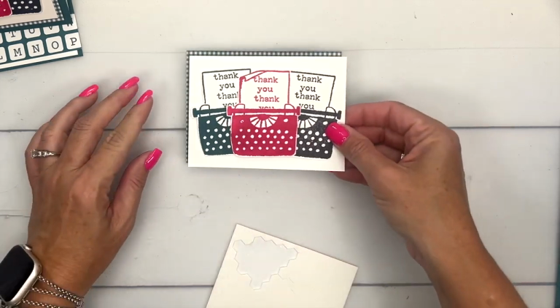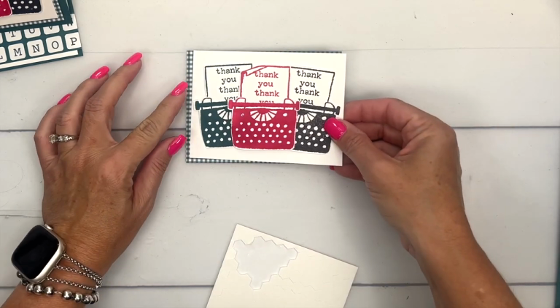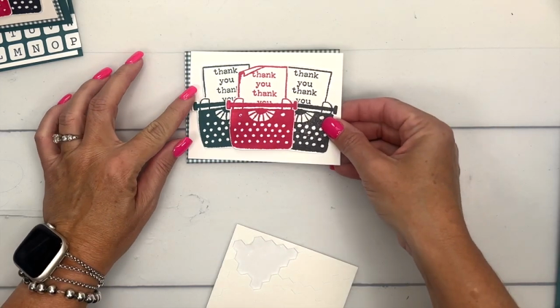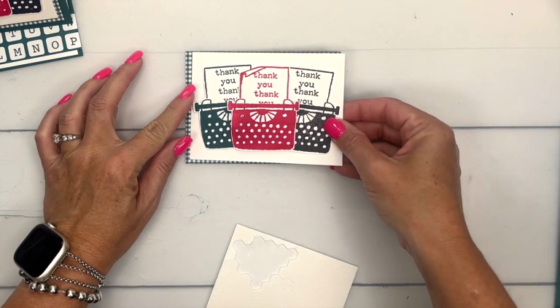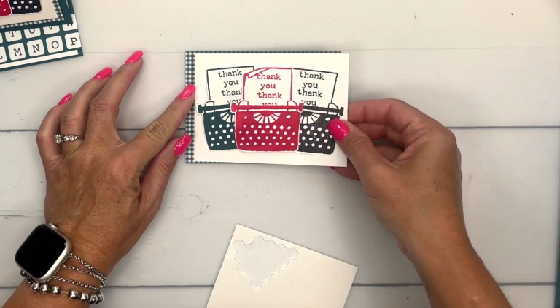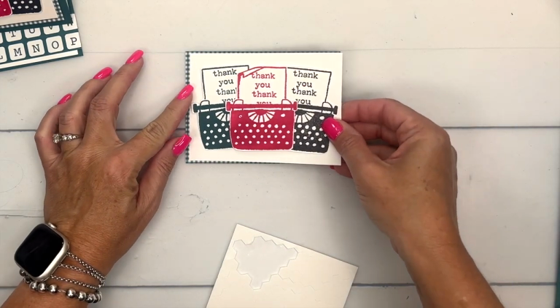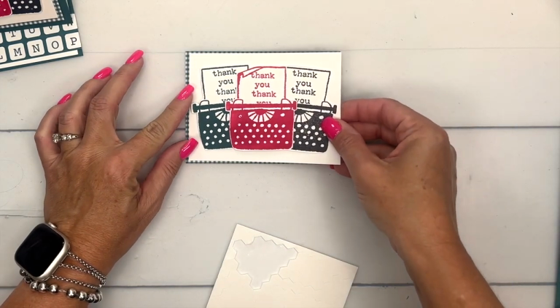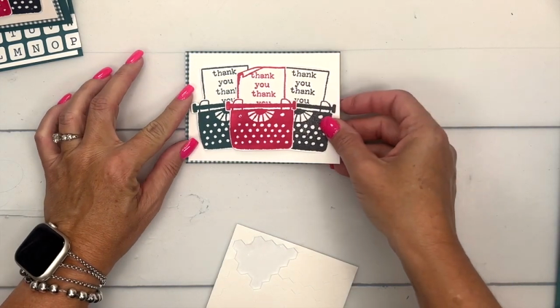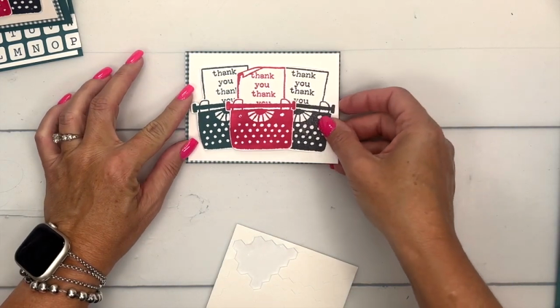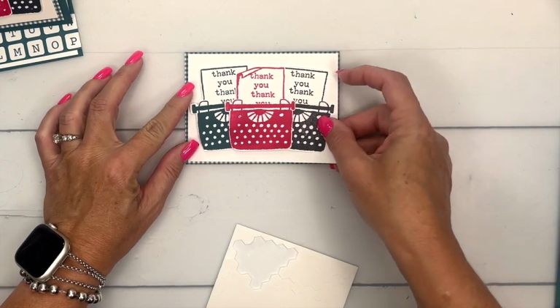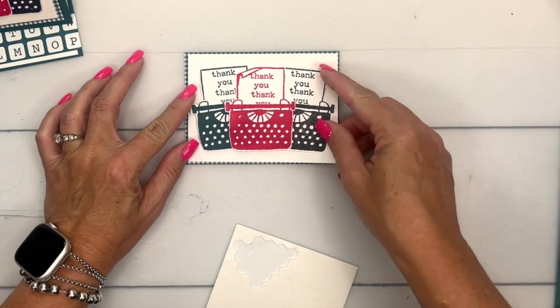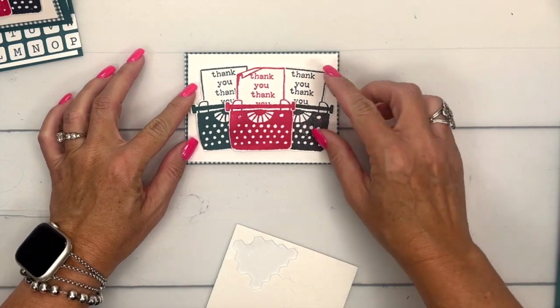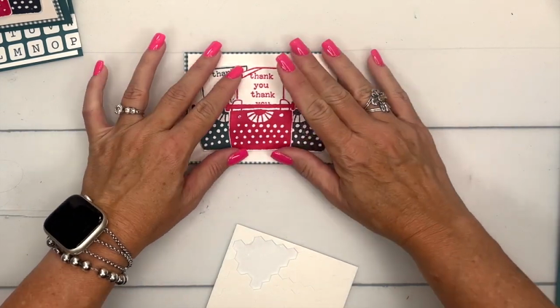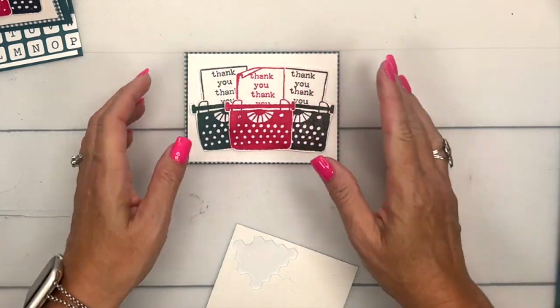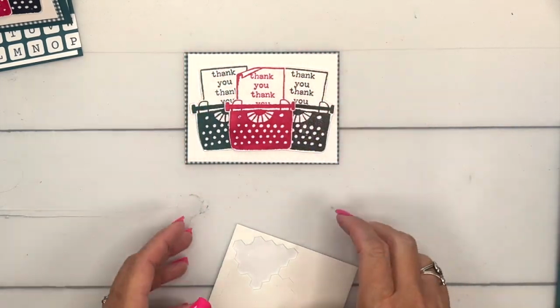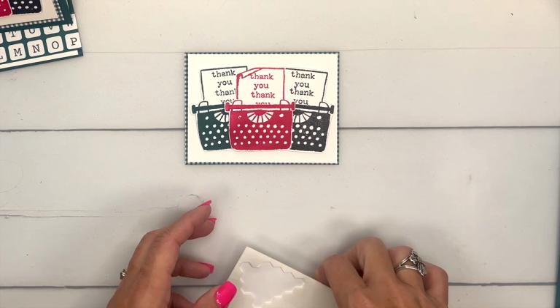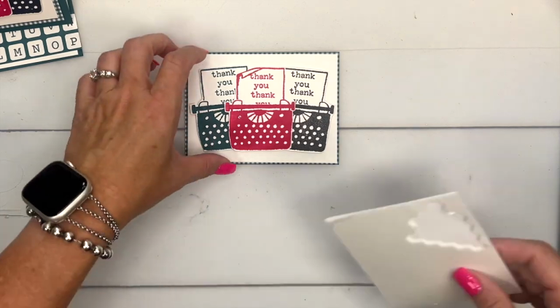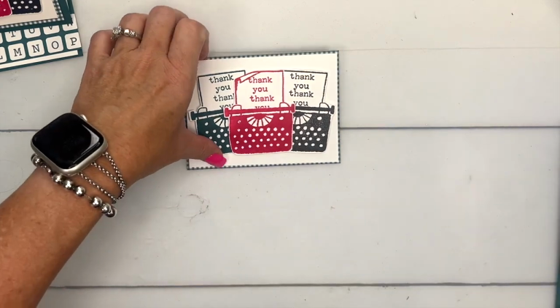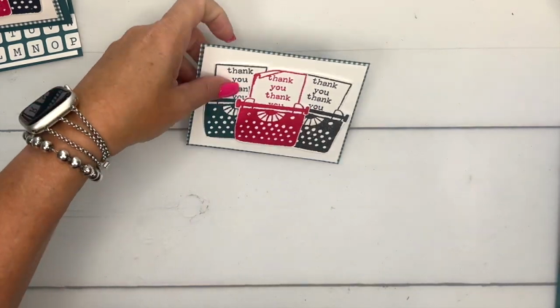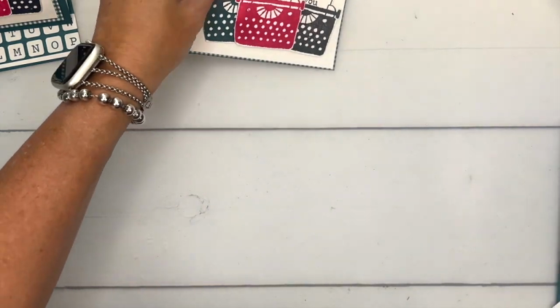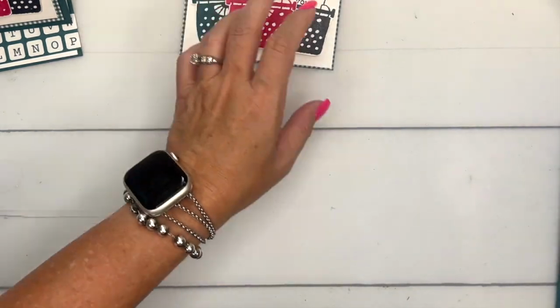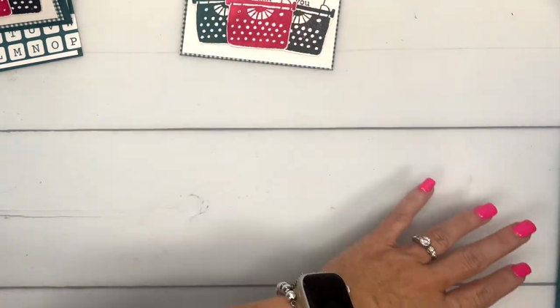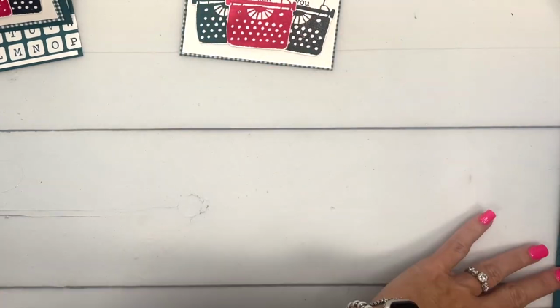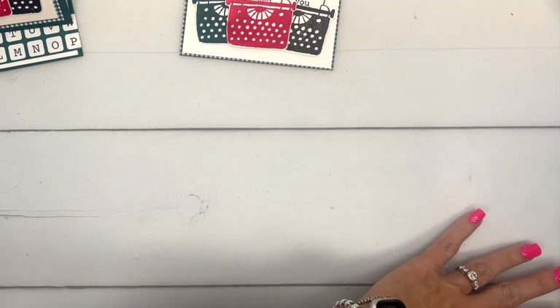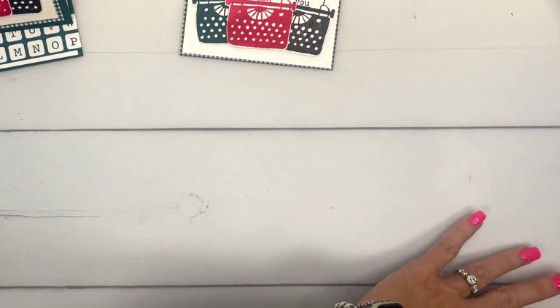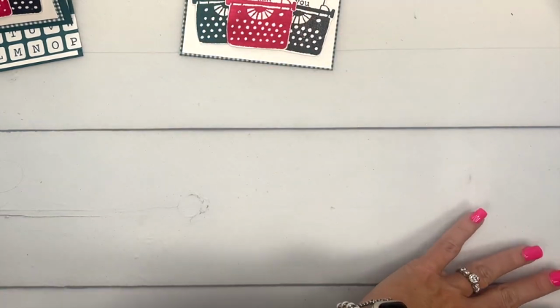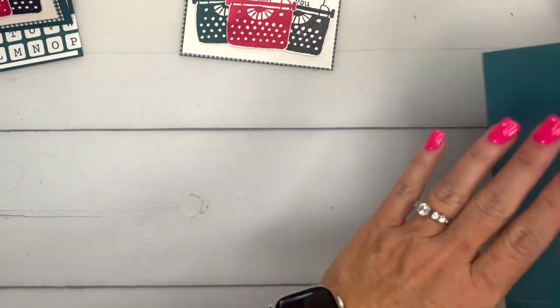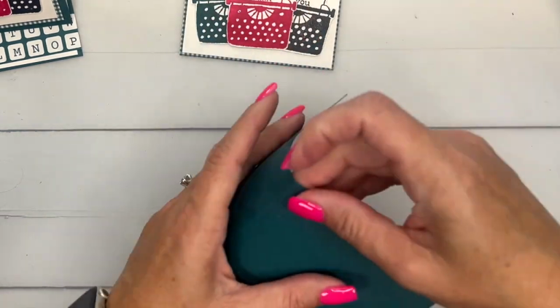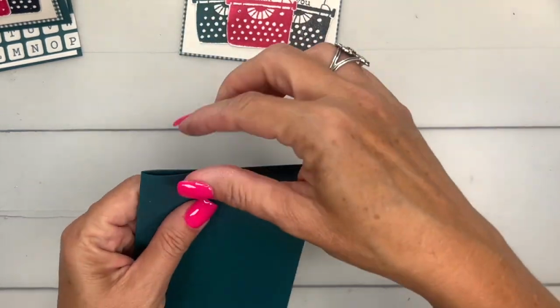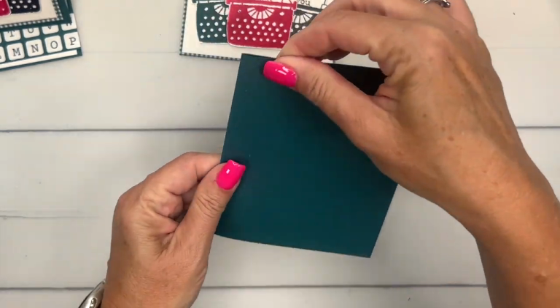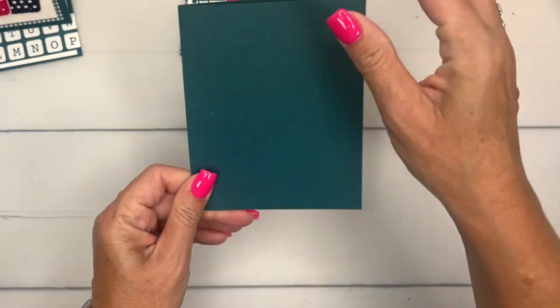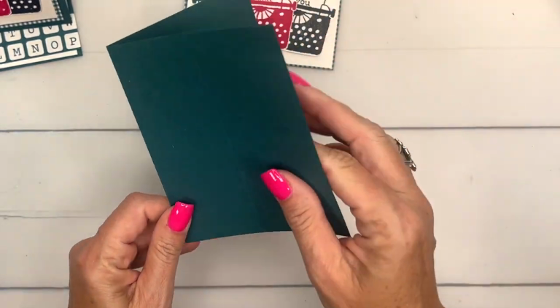Let's put this whole piece onto our pretty peacock gingham piece. This is from our Glorious Gingham designer series paper pack. Put that right there.